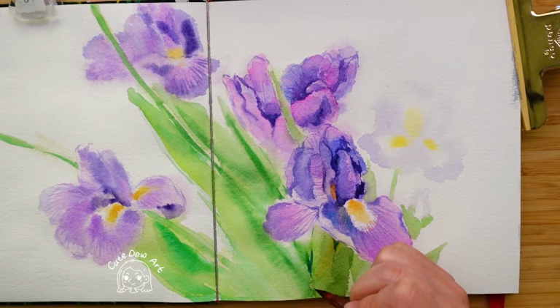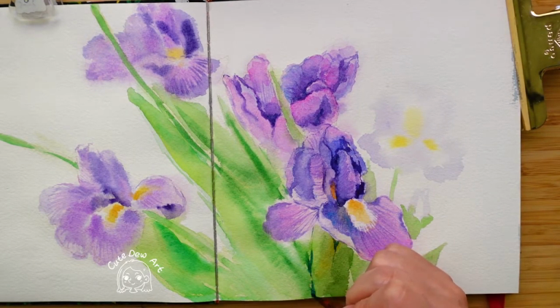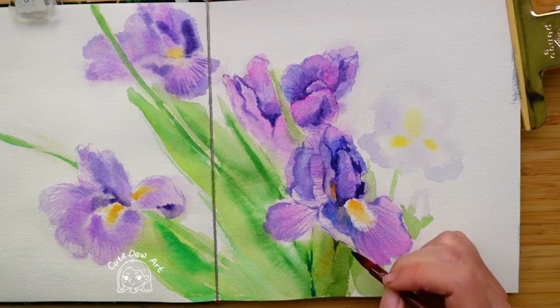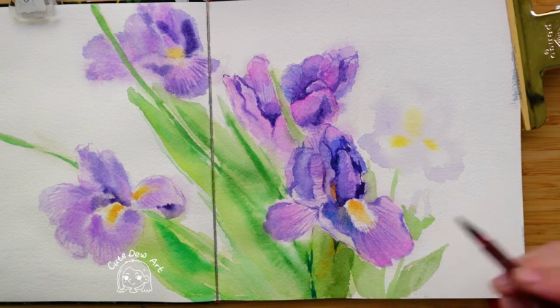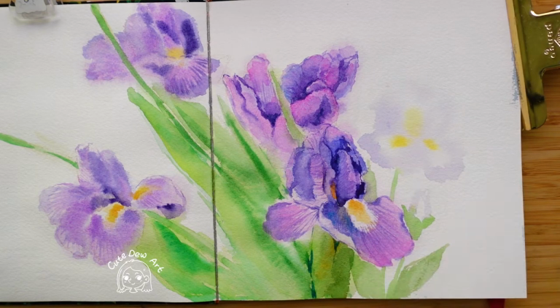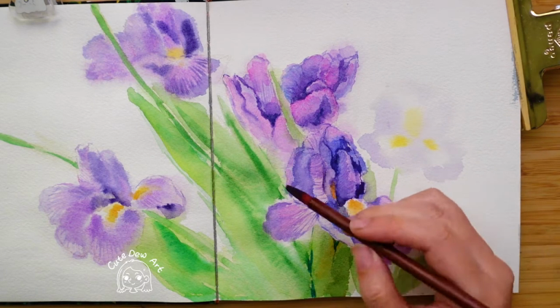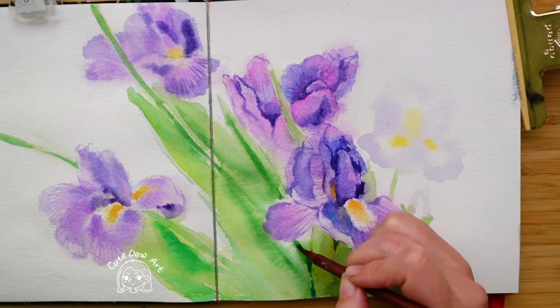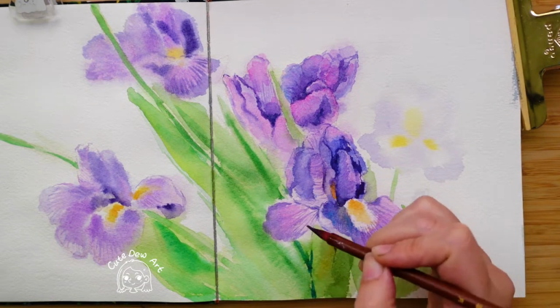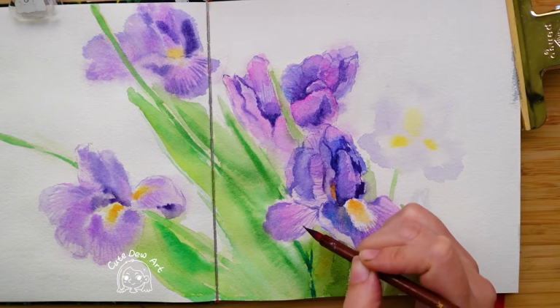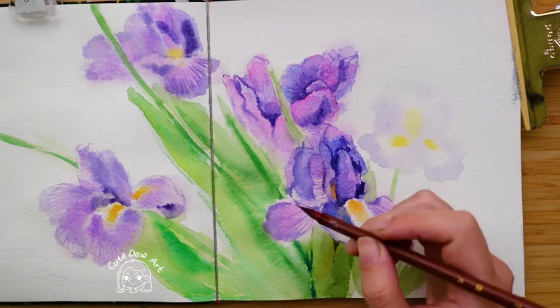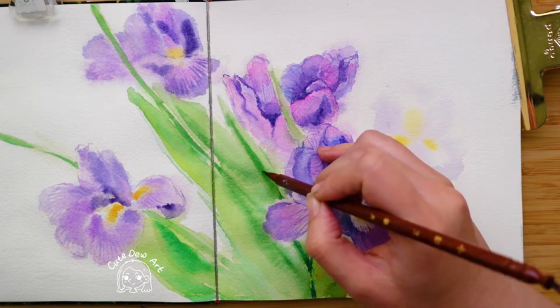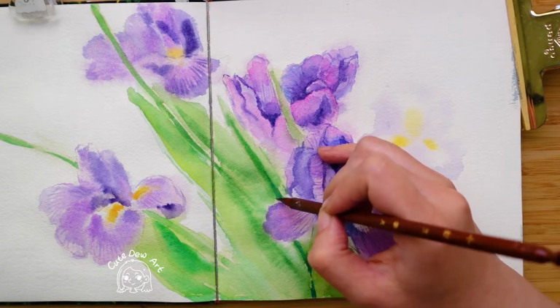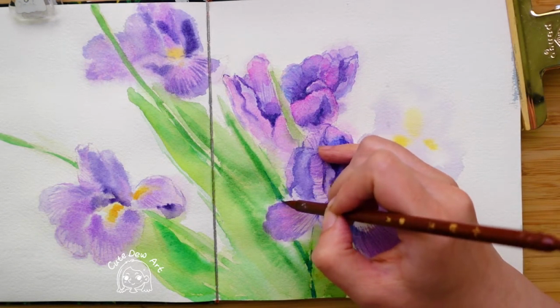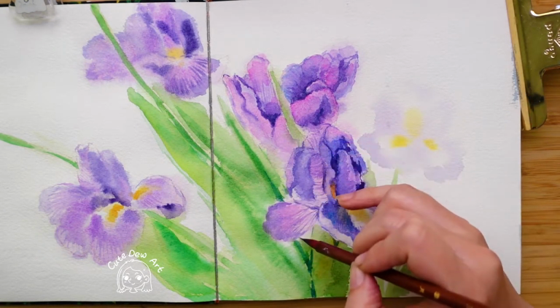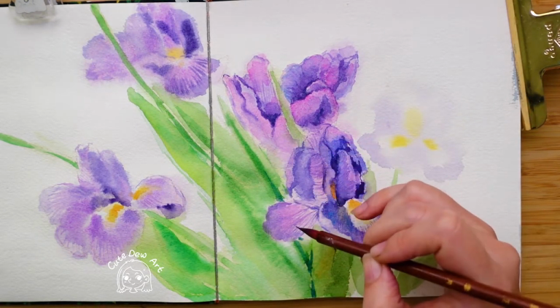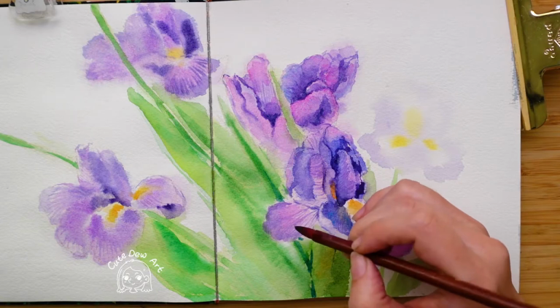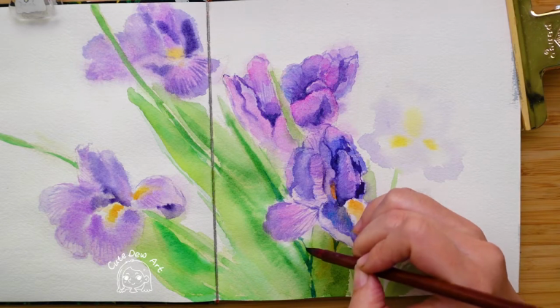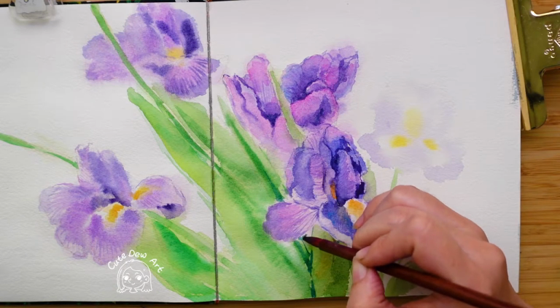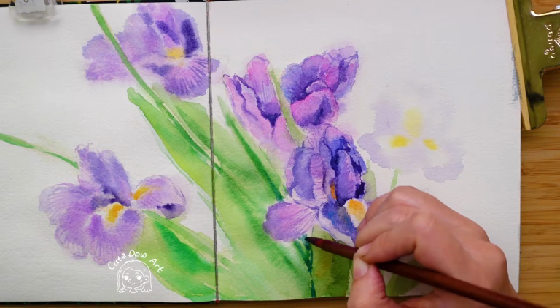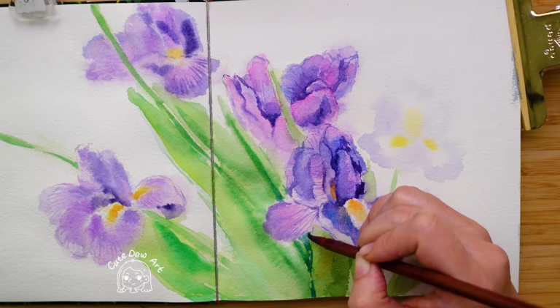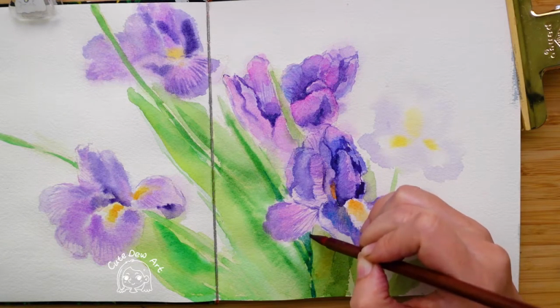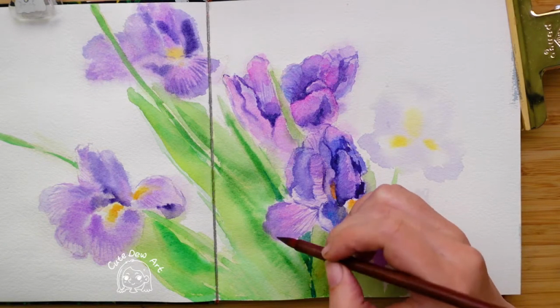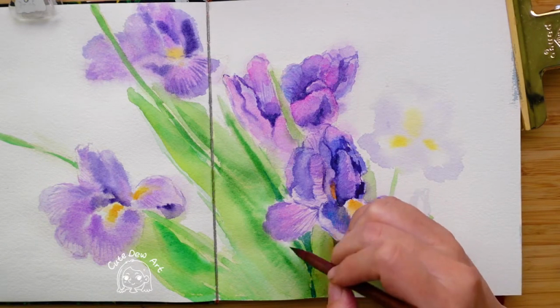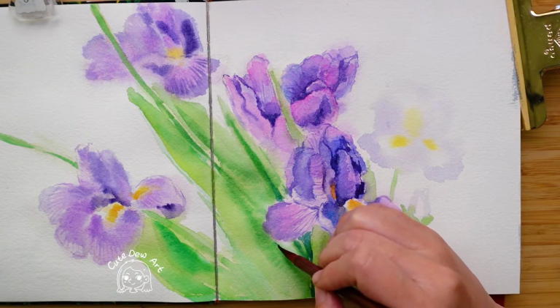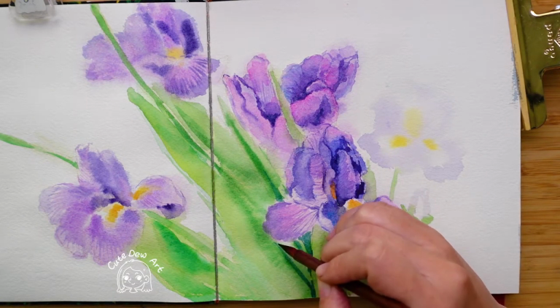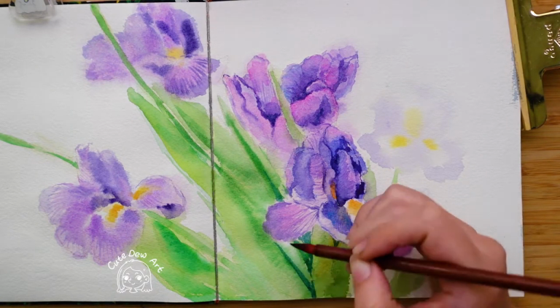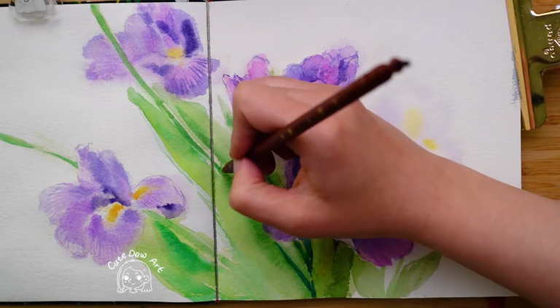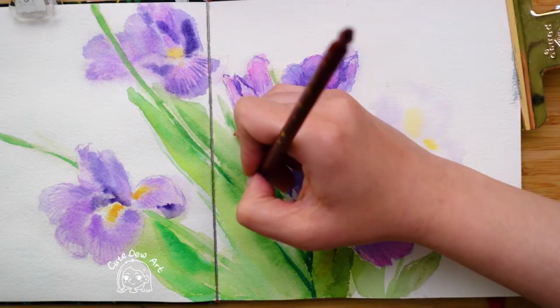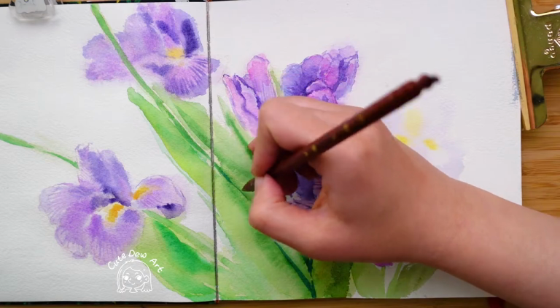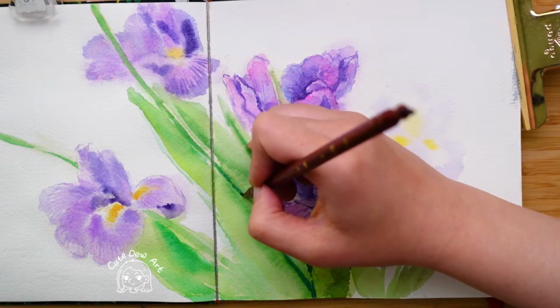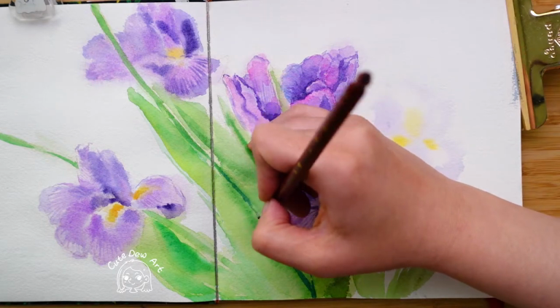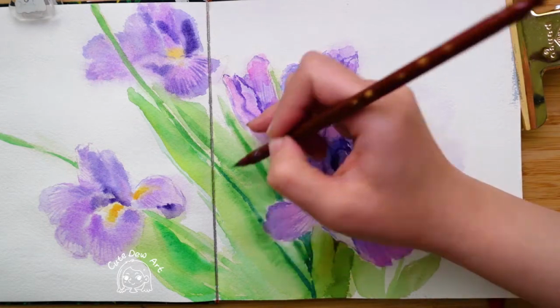When the leaves are dry, distinguish the main leaves. Here it is not completely dry — you can feel the water when you touch it, and you can feel the color spread a little when you paint.